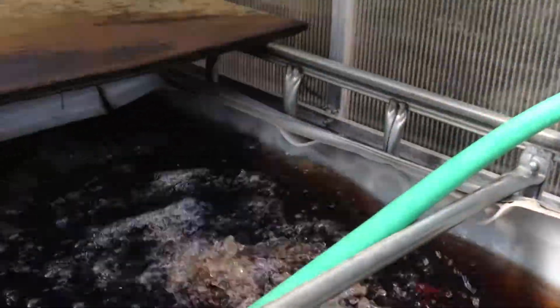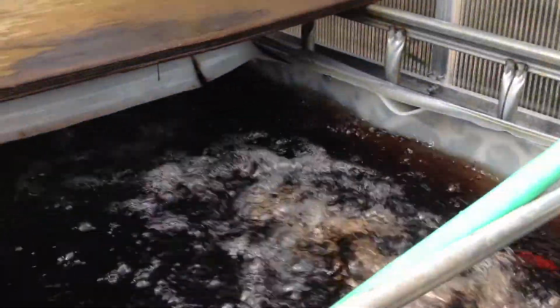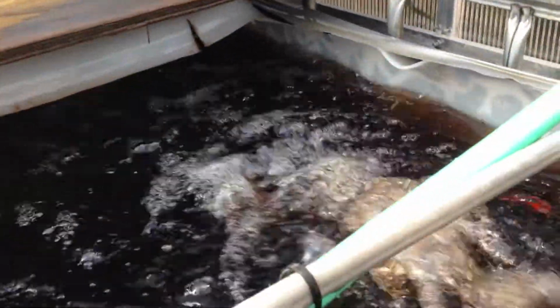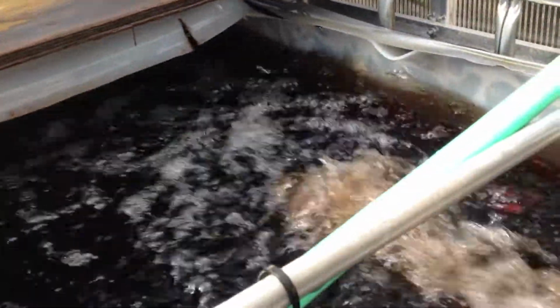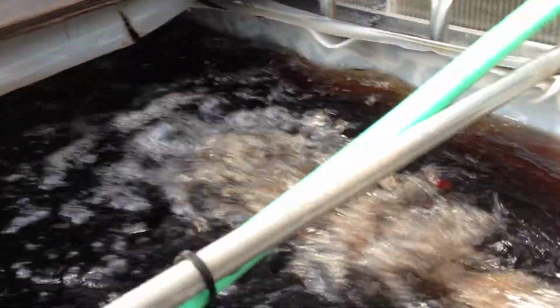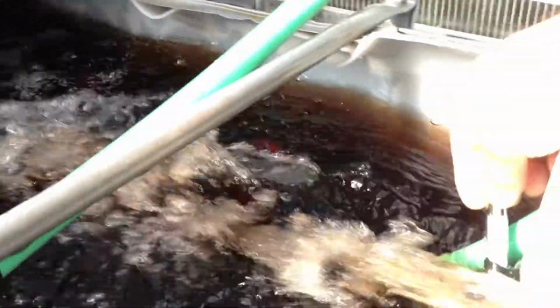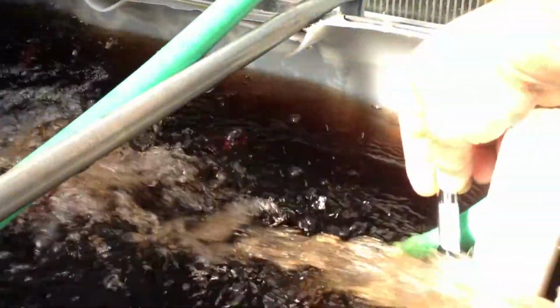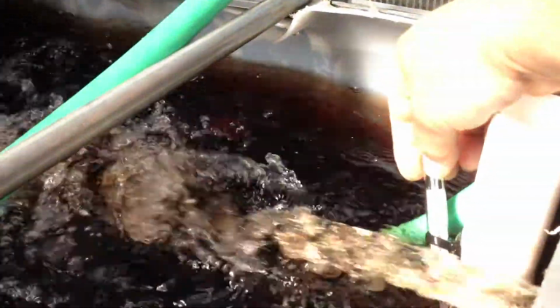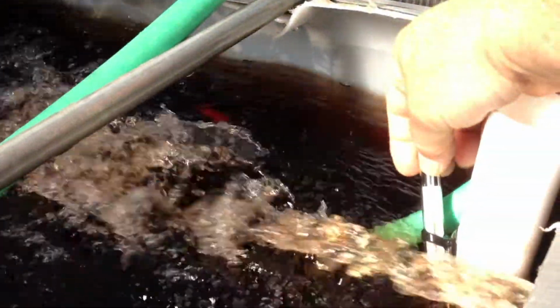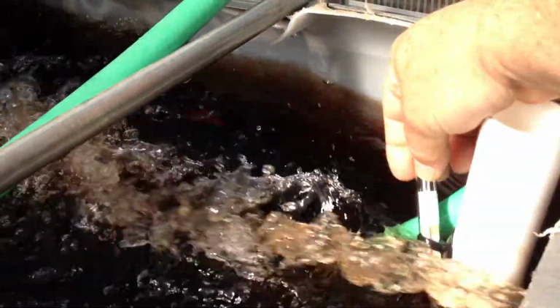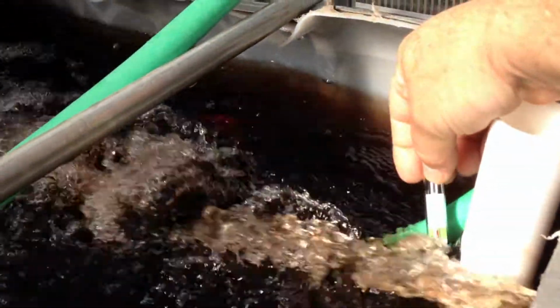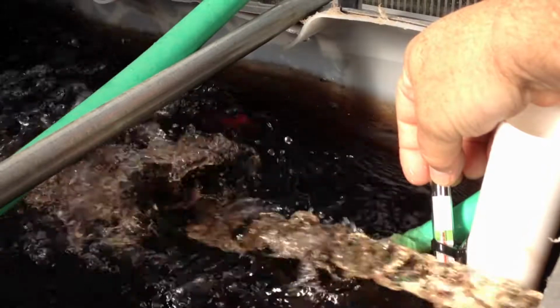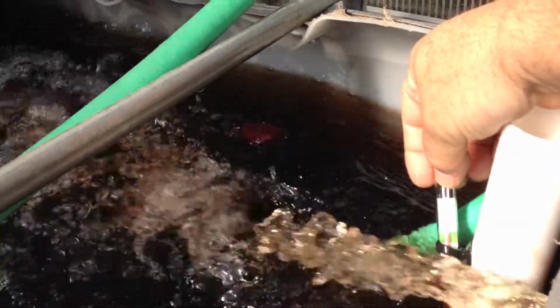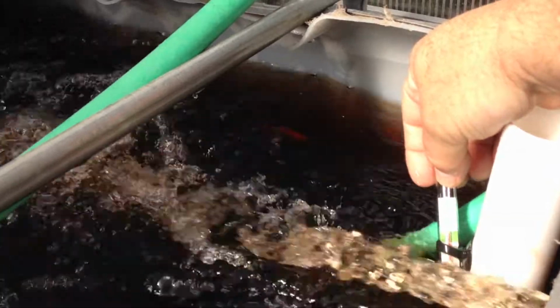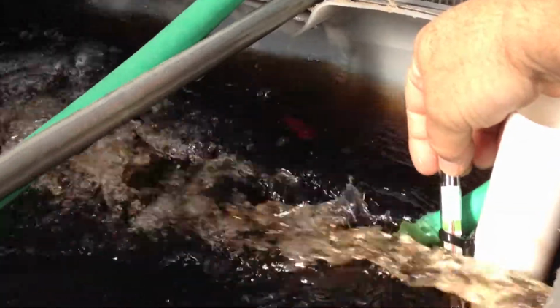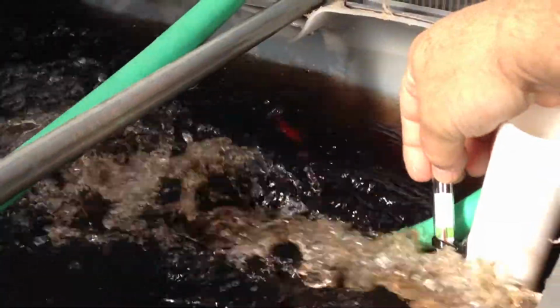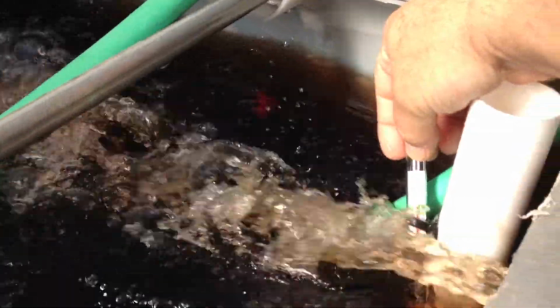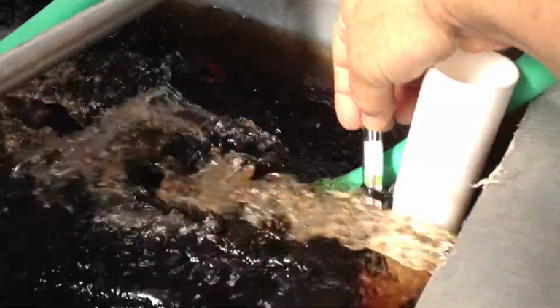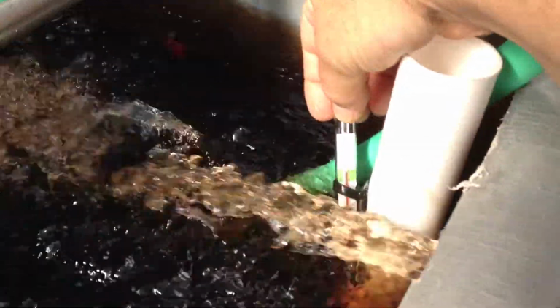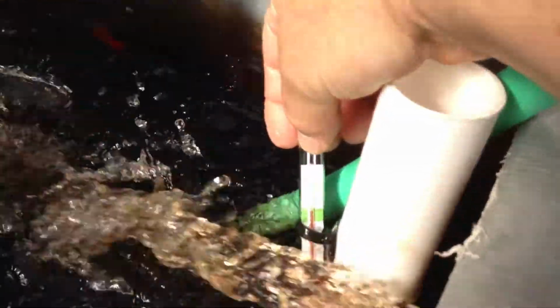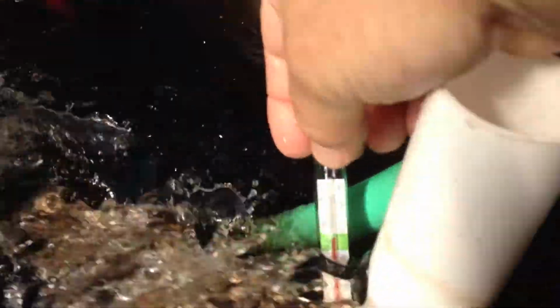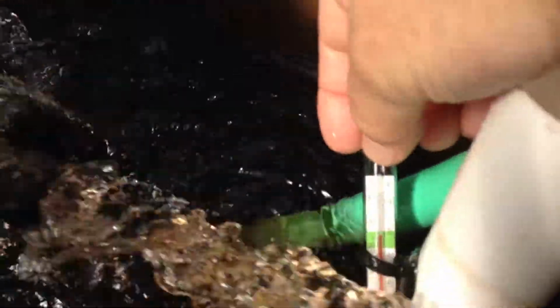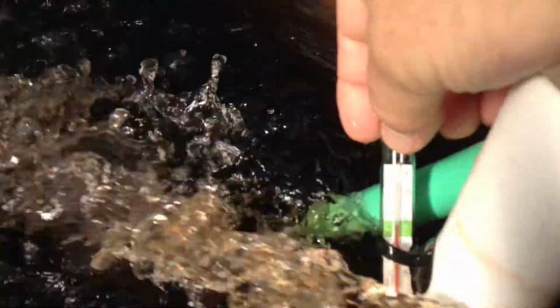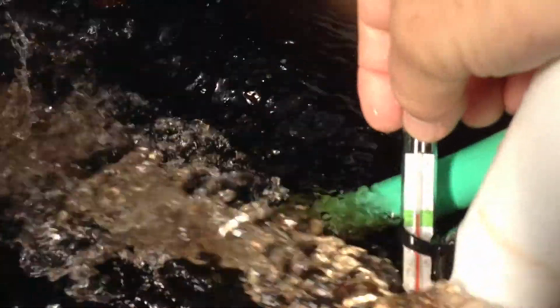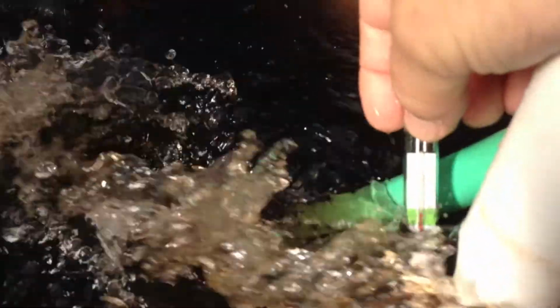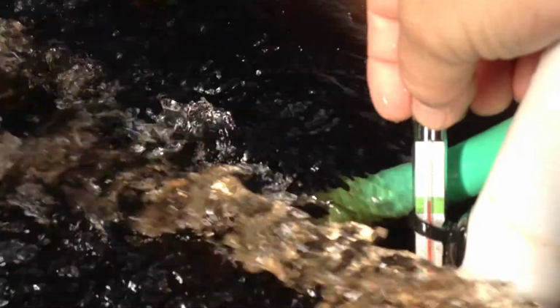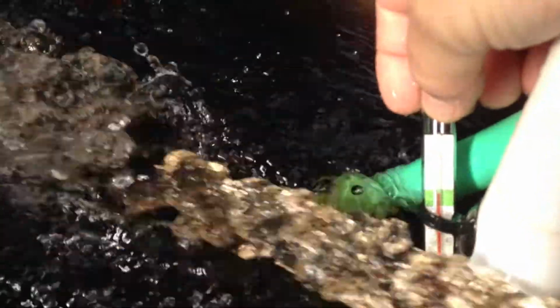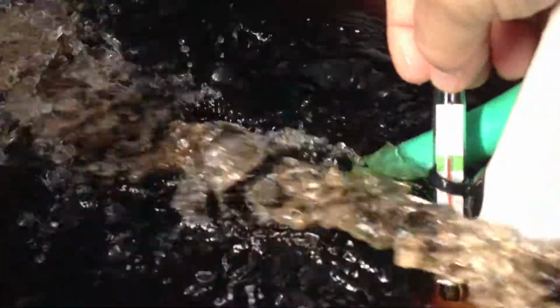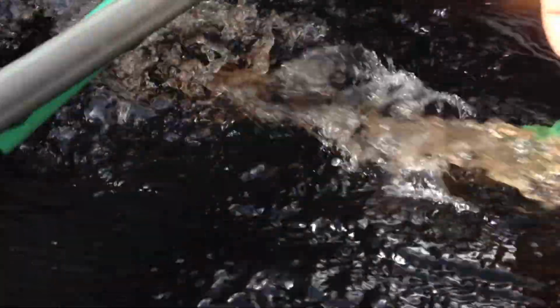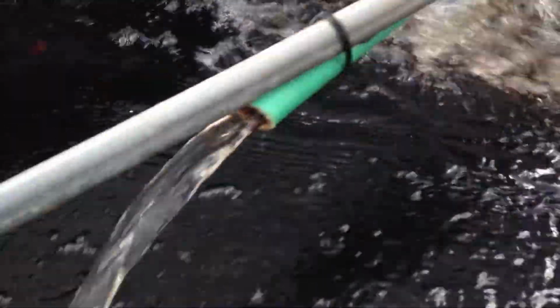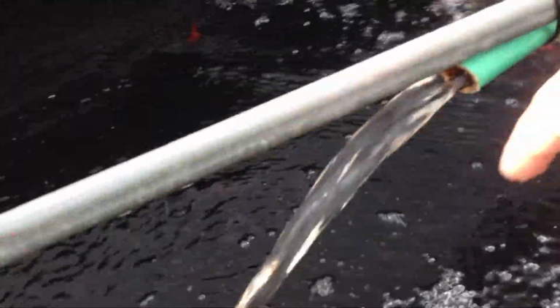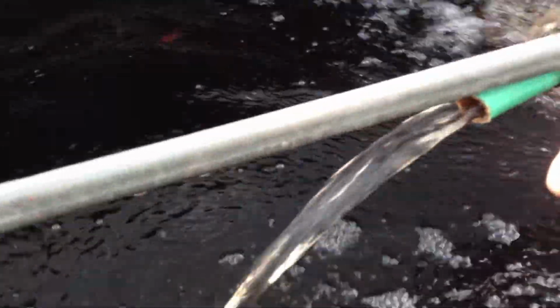The water right now, in the middle of the day, is approaching 80 degrees — 70 to 80 degrees or so. So it's really good.